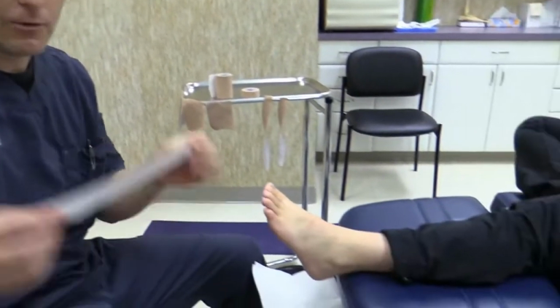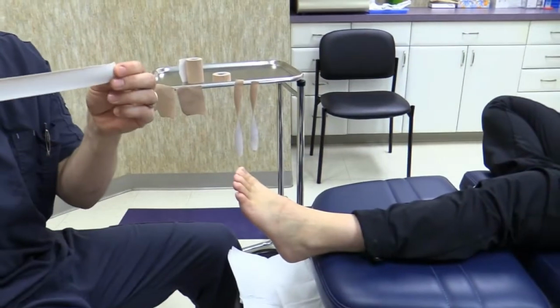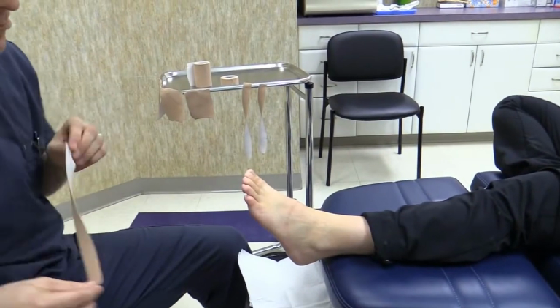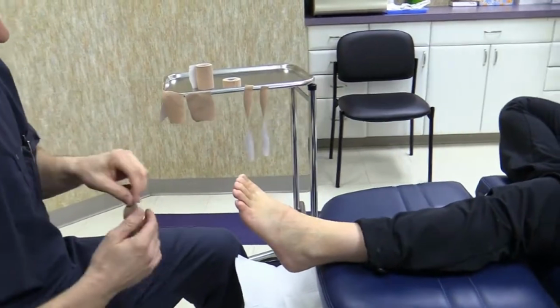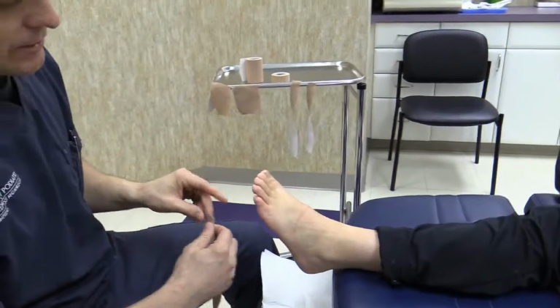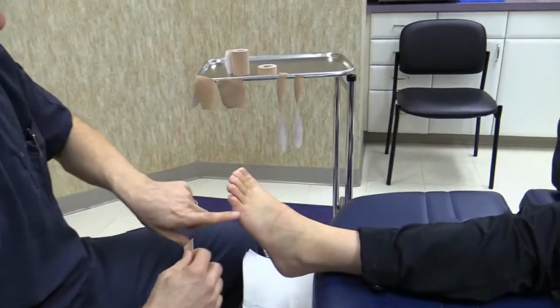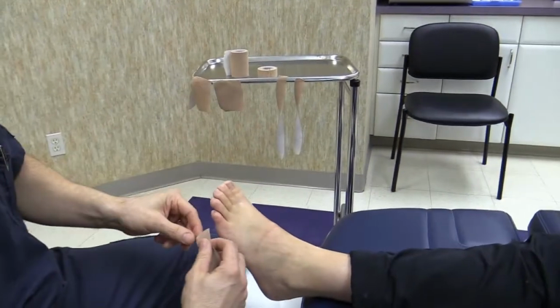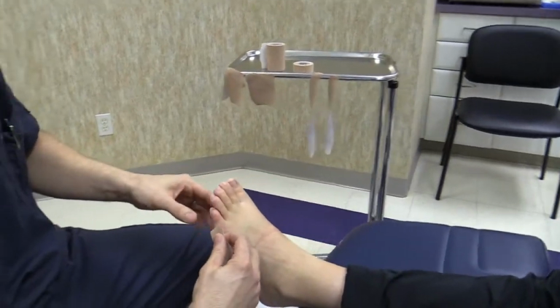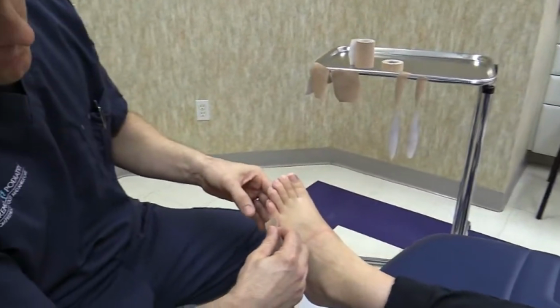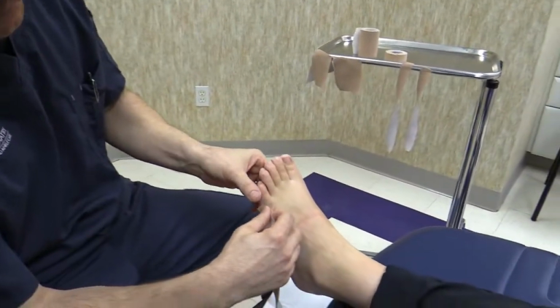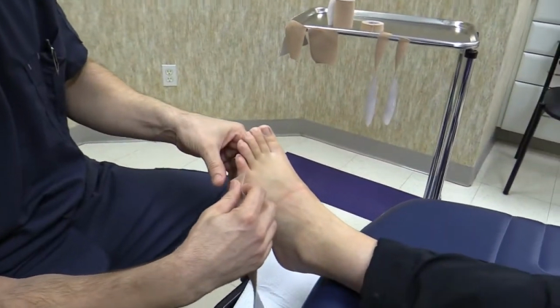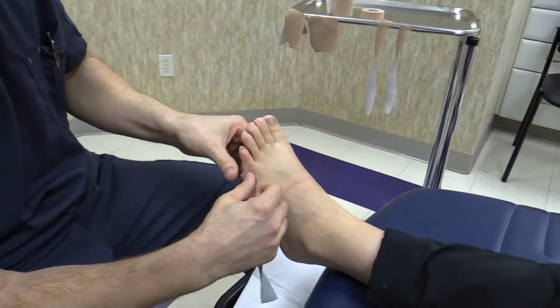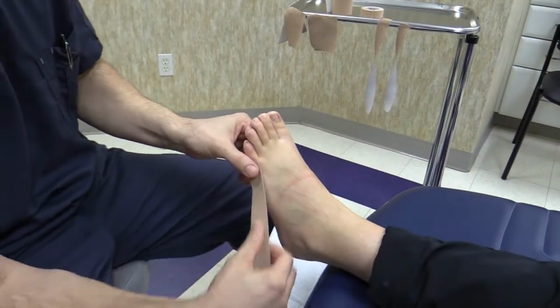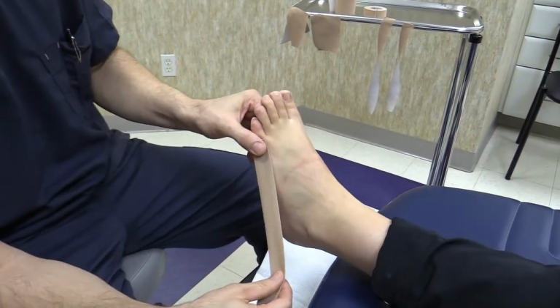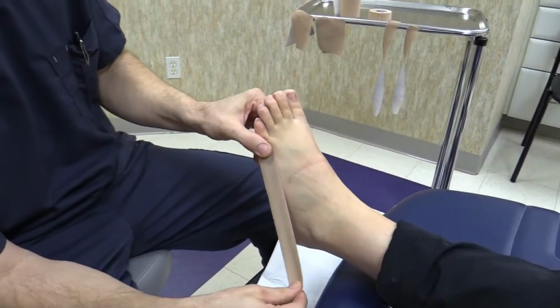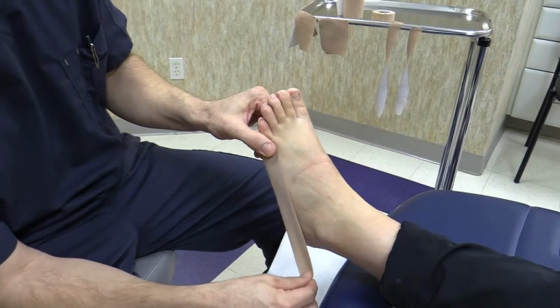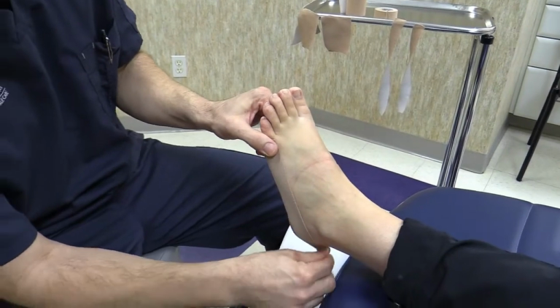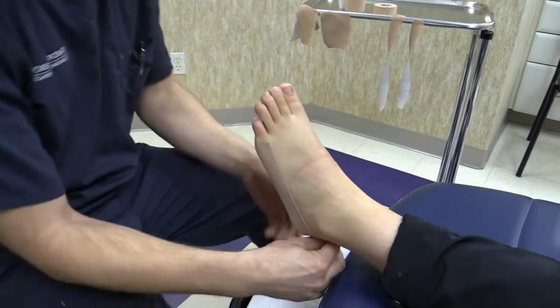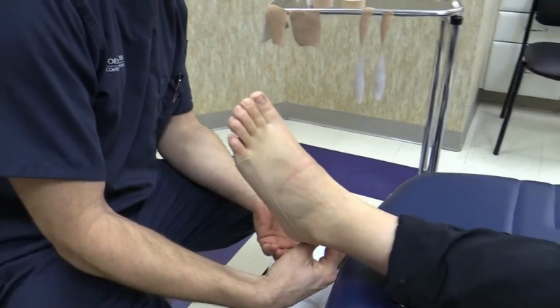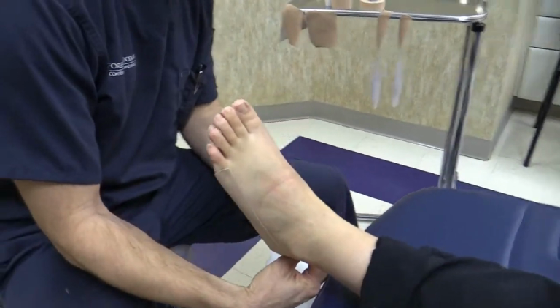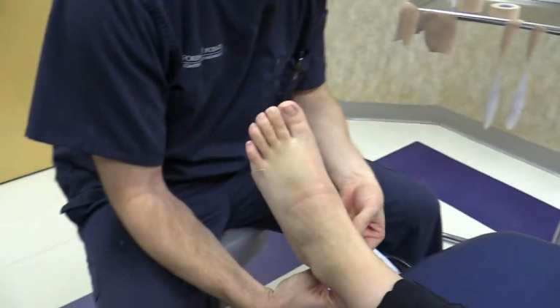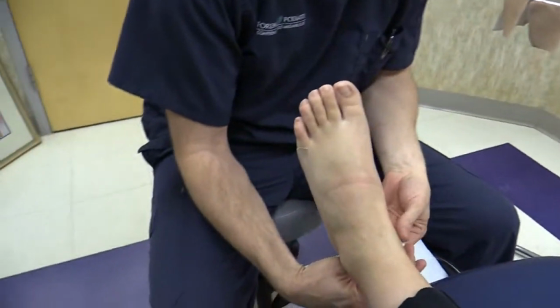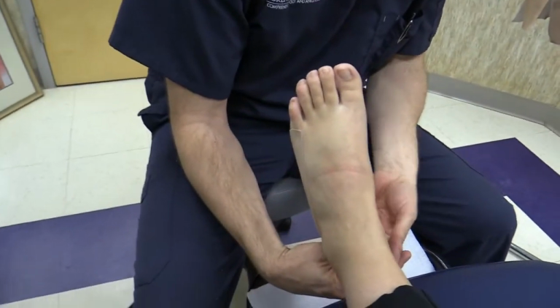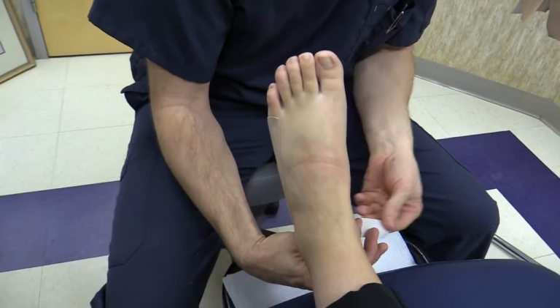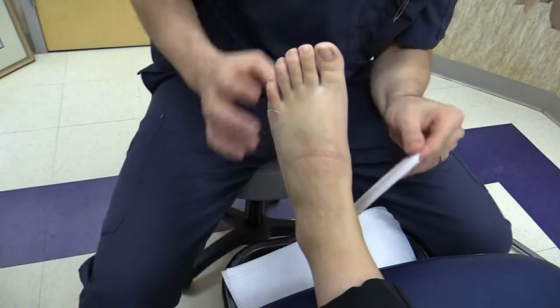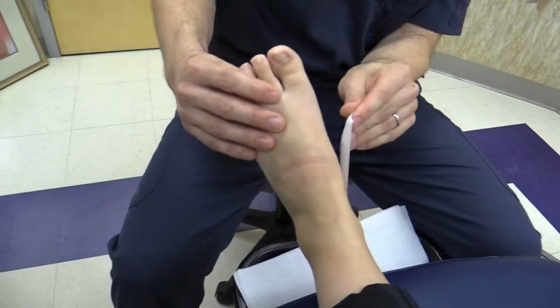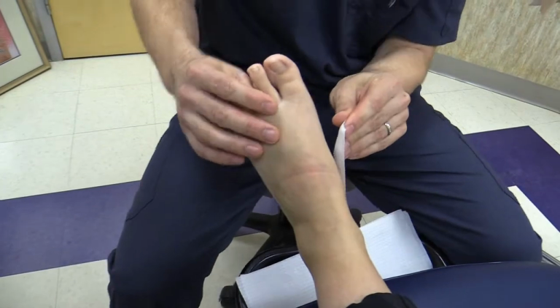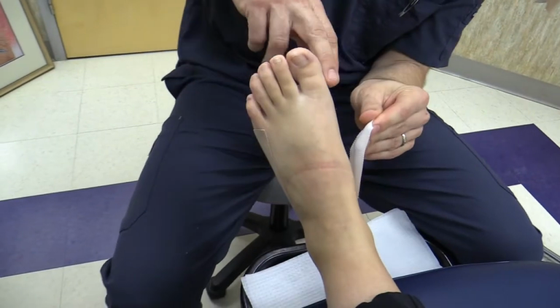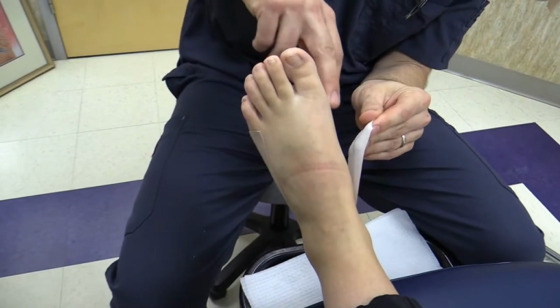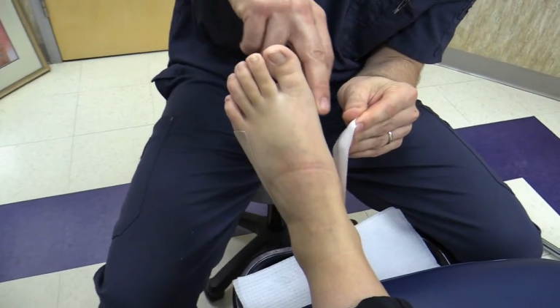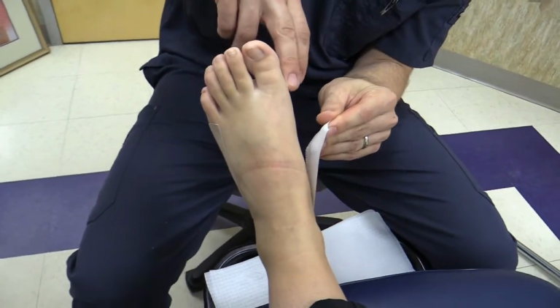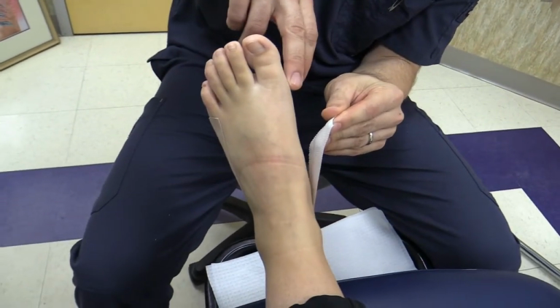You're going to start with the one-inch tape. Start at the base of the little toe, go right along the side of the foot and along the back of the heel, then pull it tight and stick it on the side of the foot.